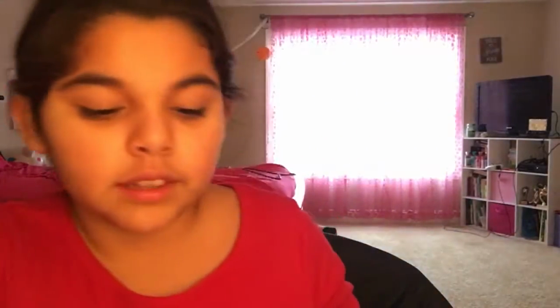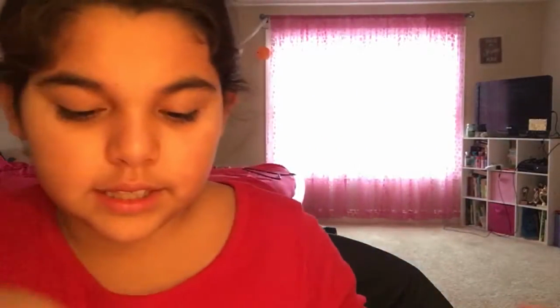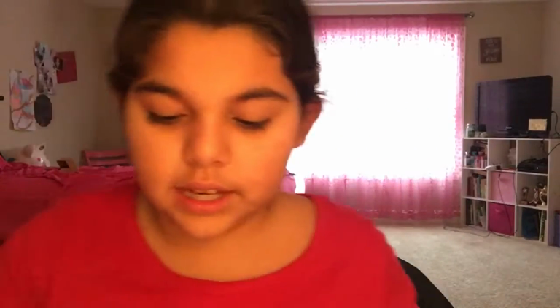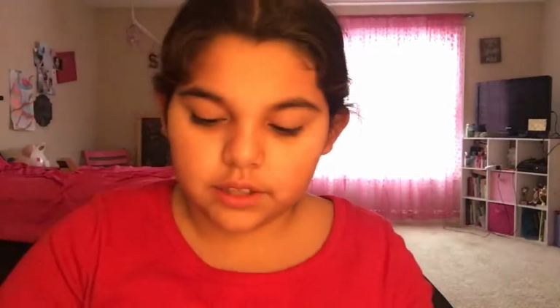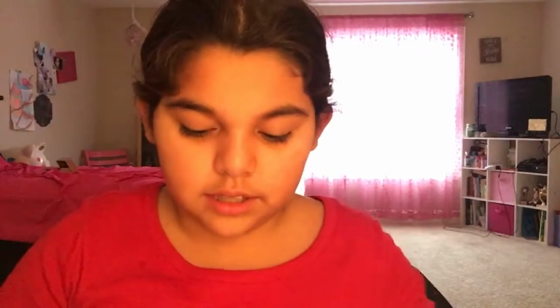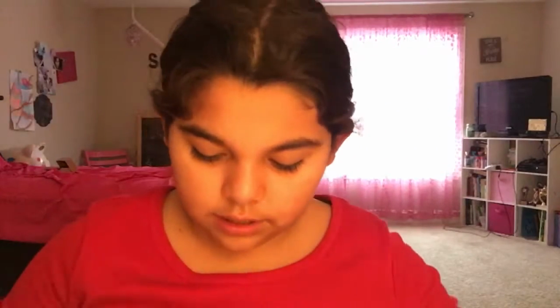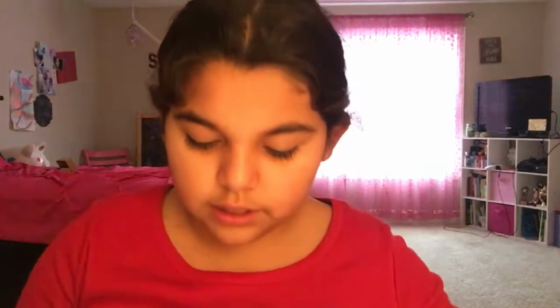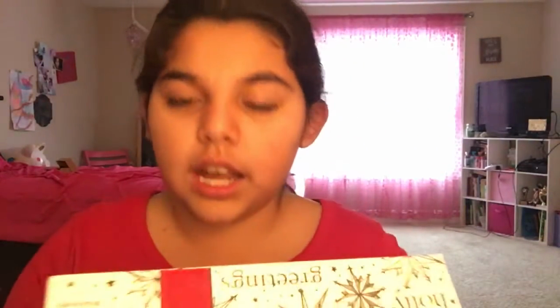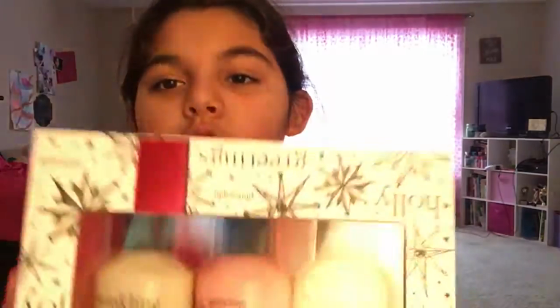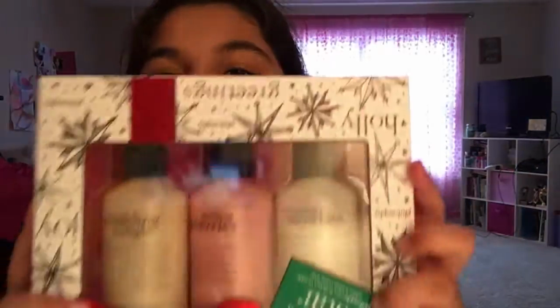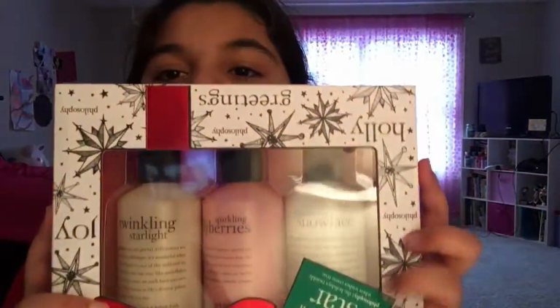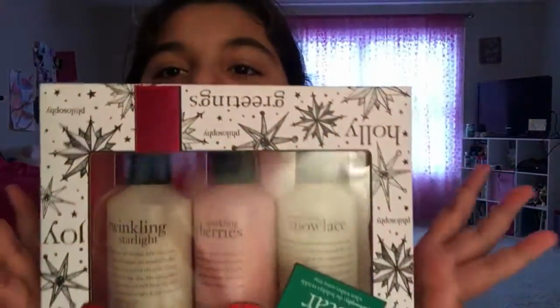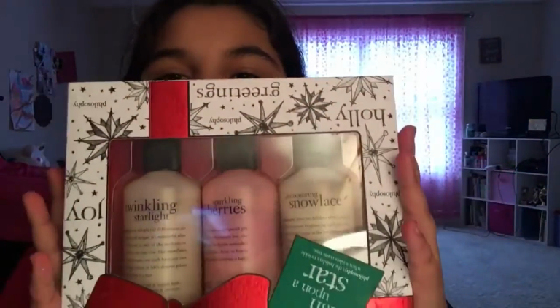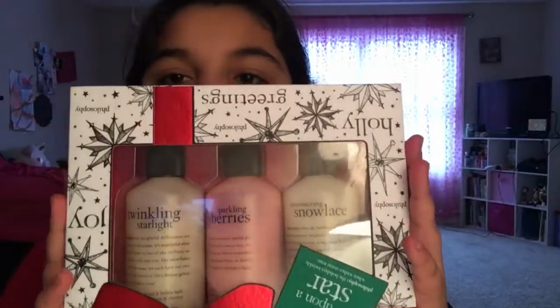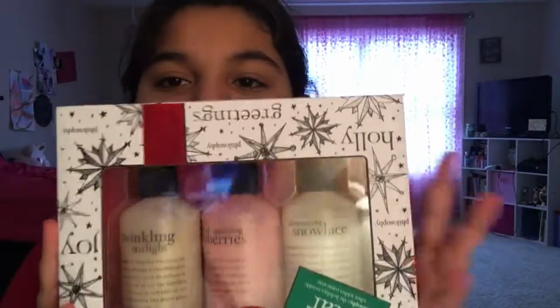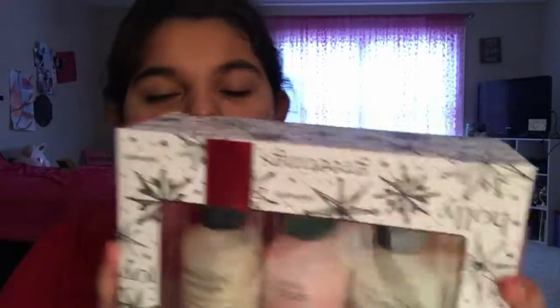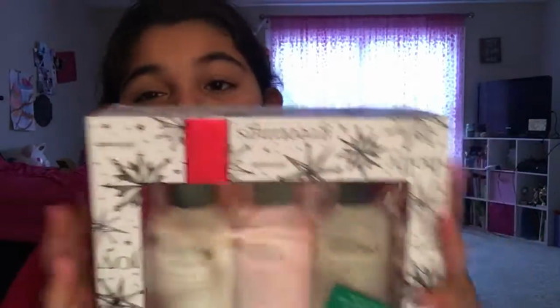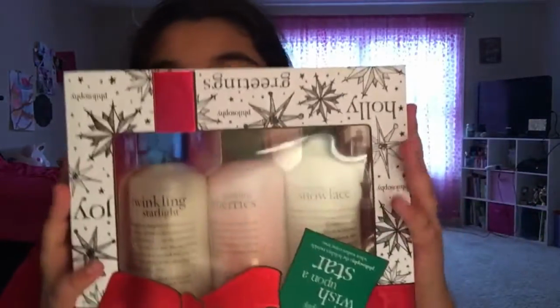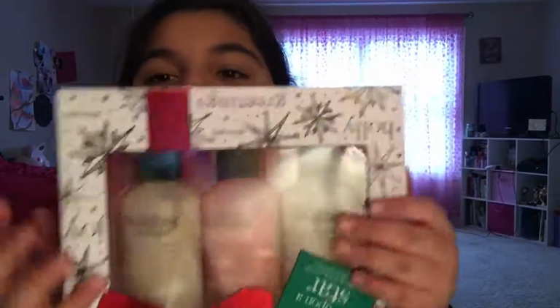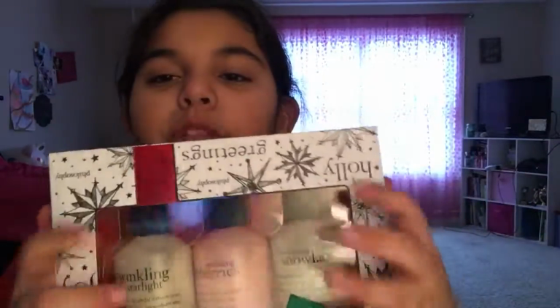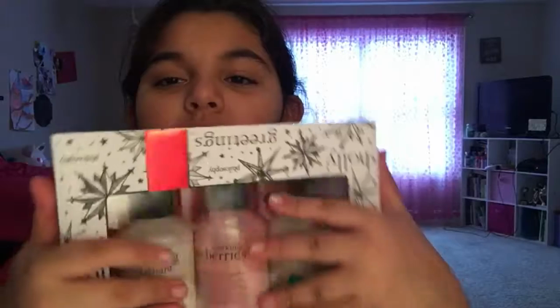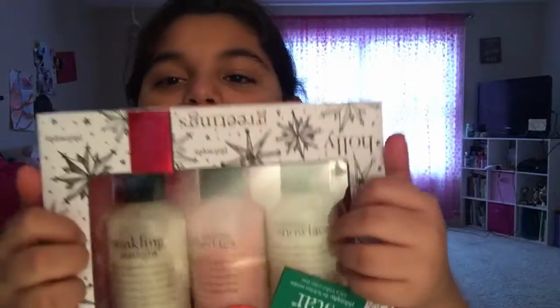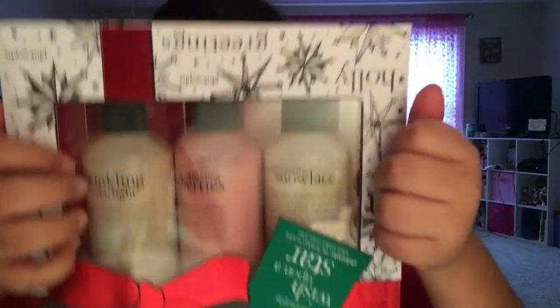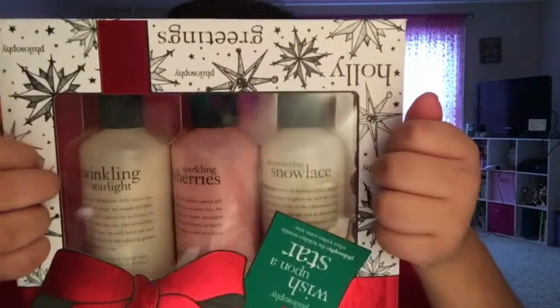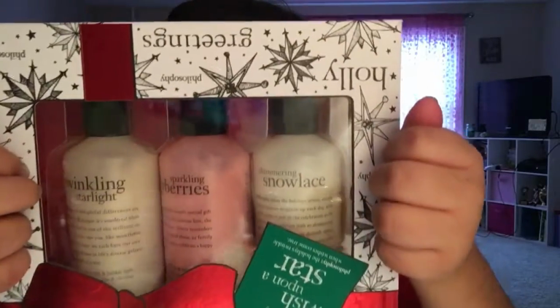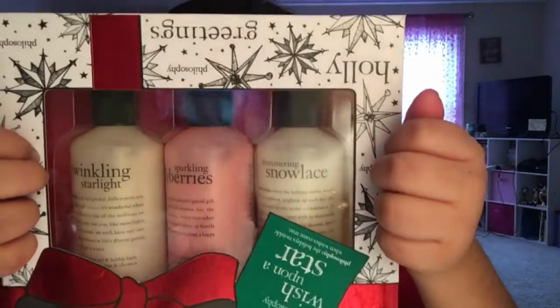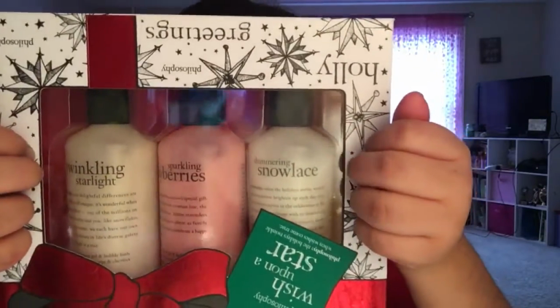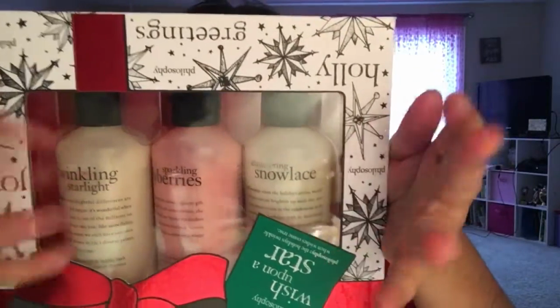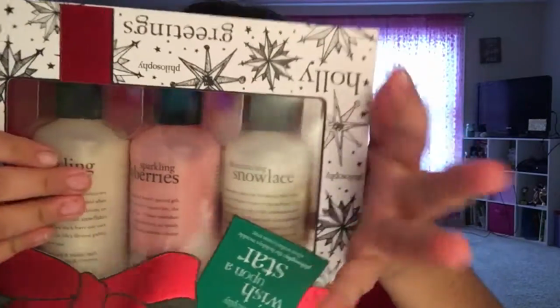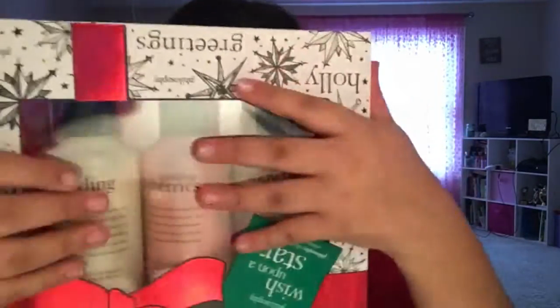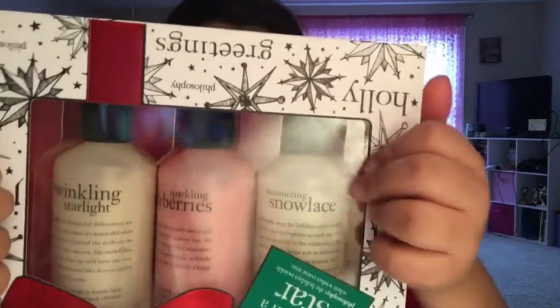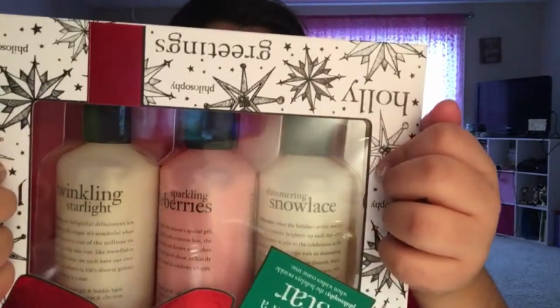The next thing I got was a Psychology Winter Bath Set, which comes with three kinds of bubble baths and lotions. They smell very good.